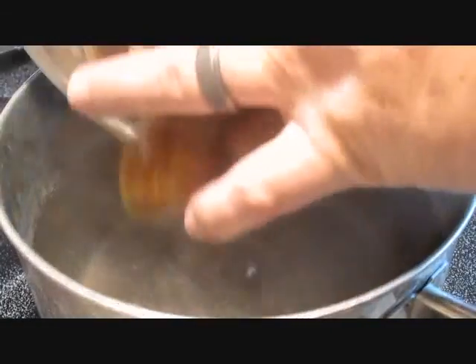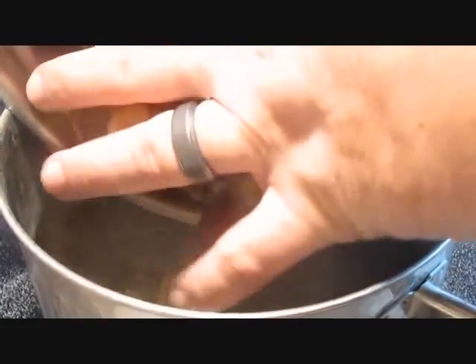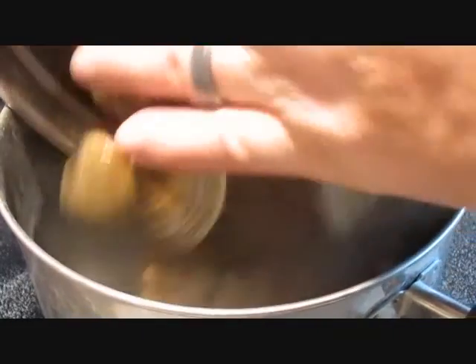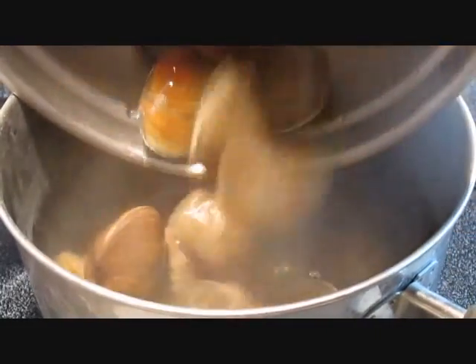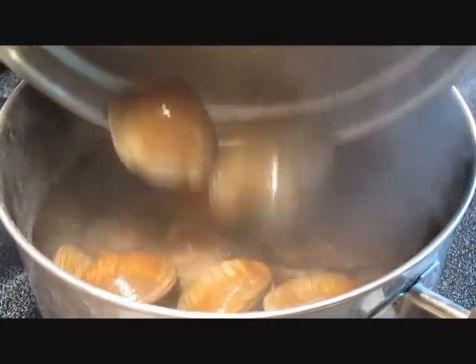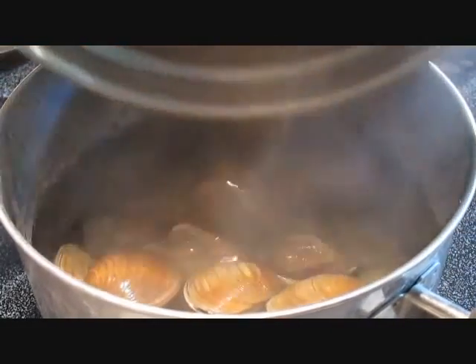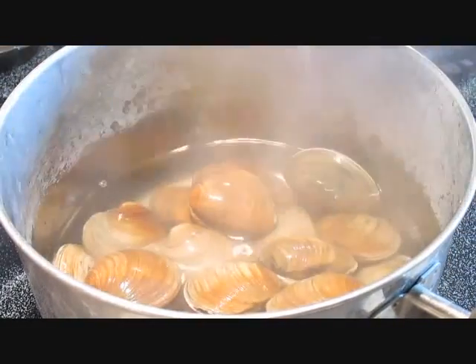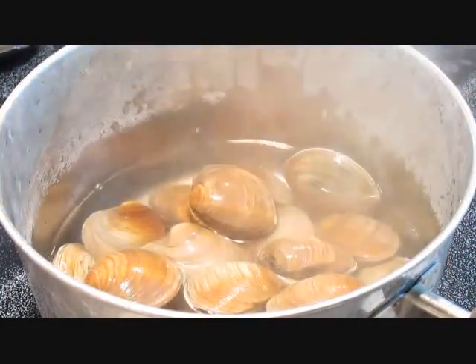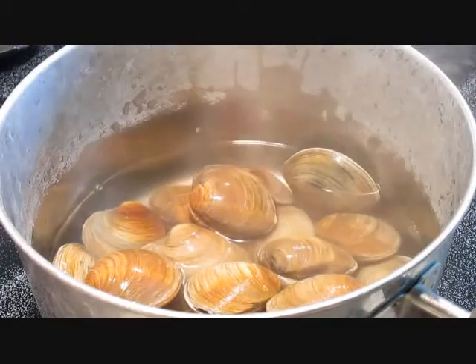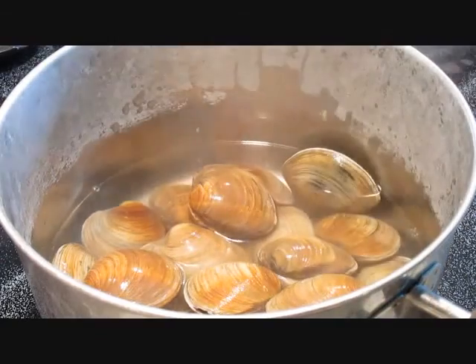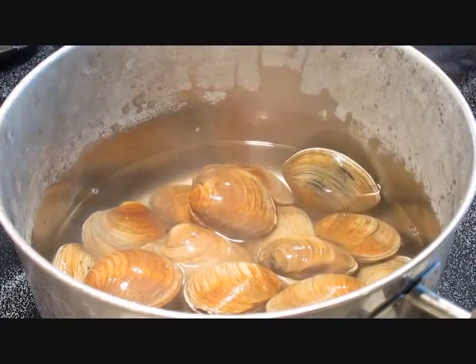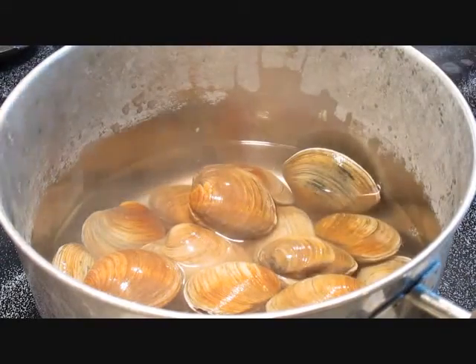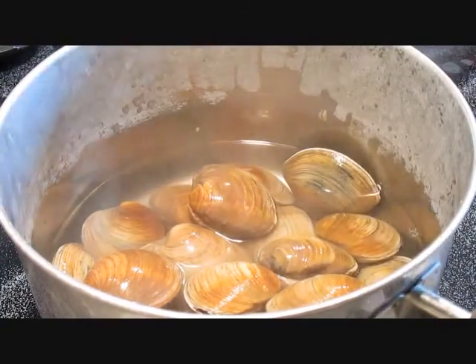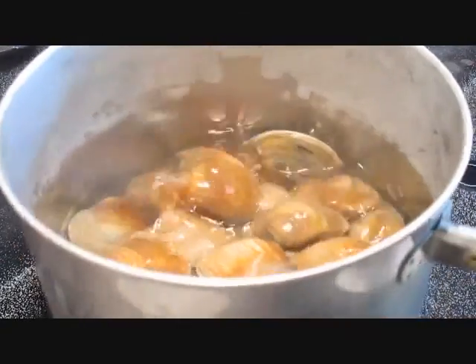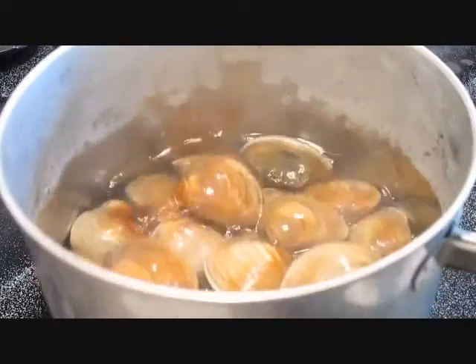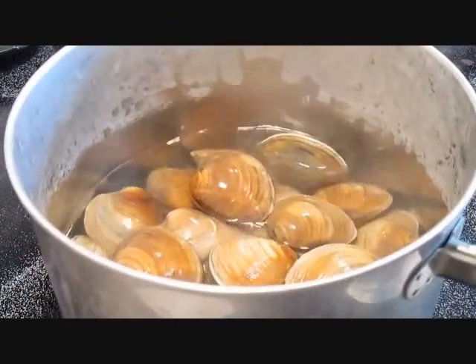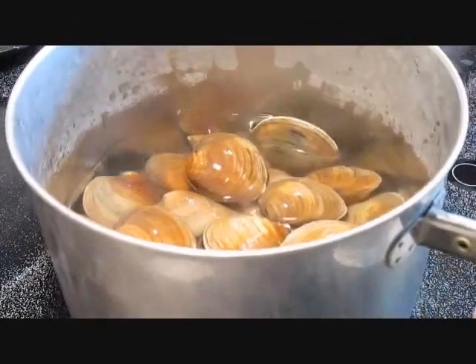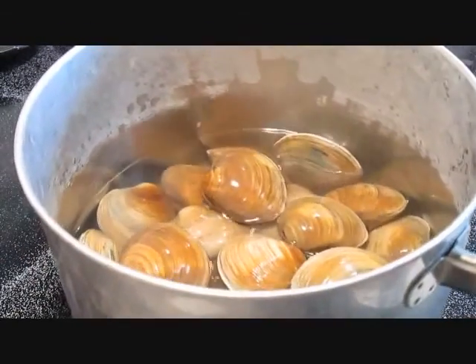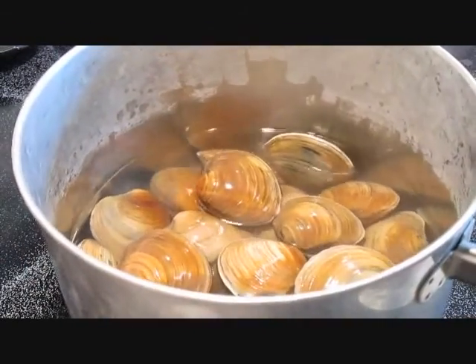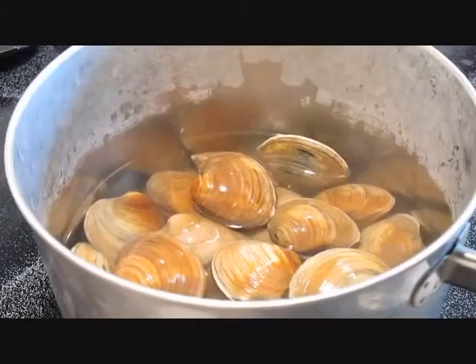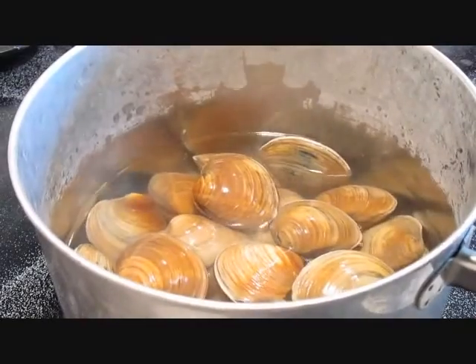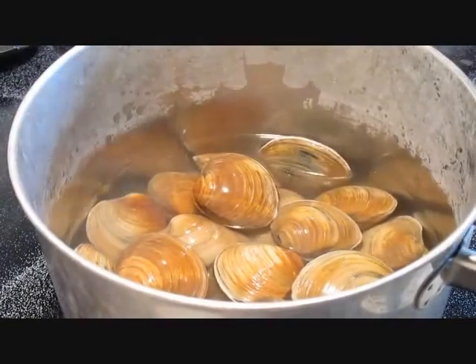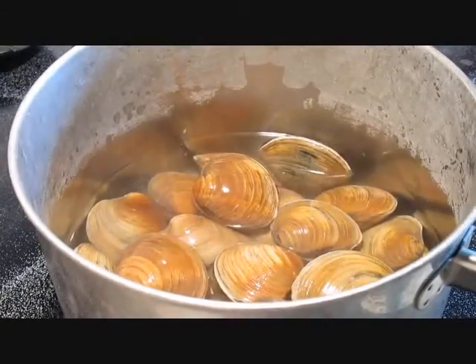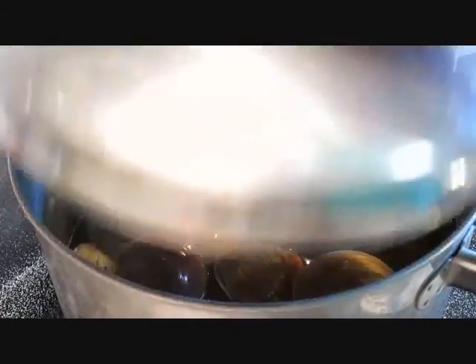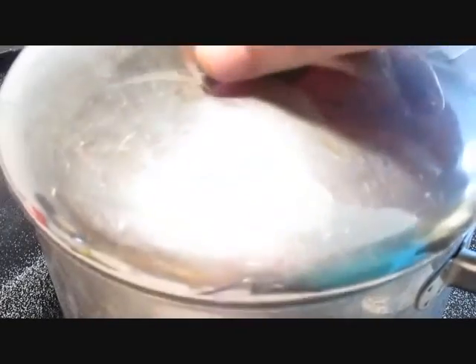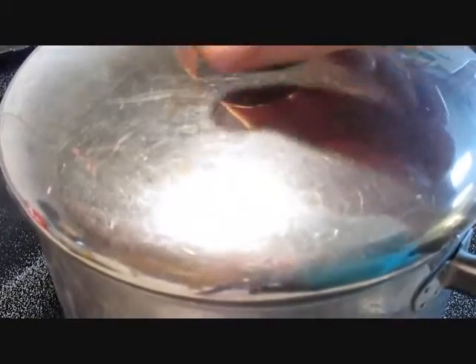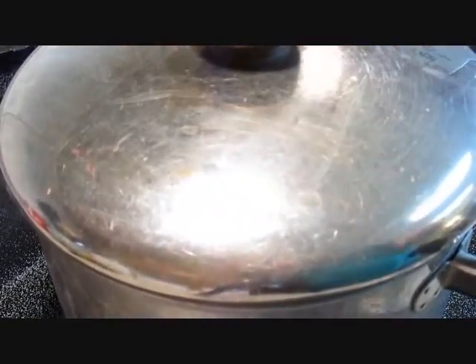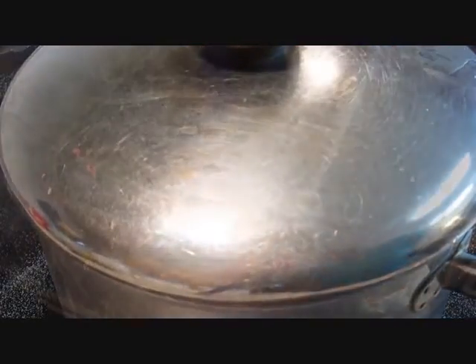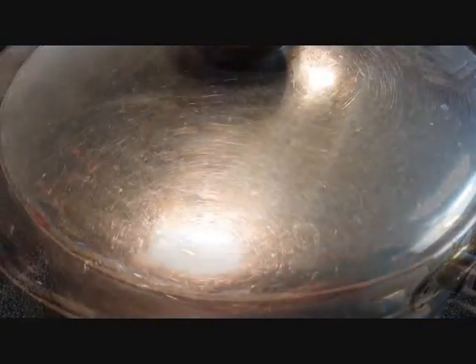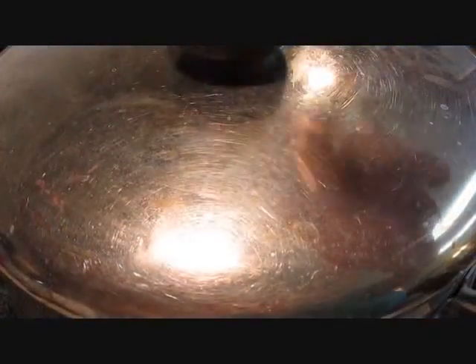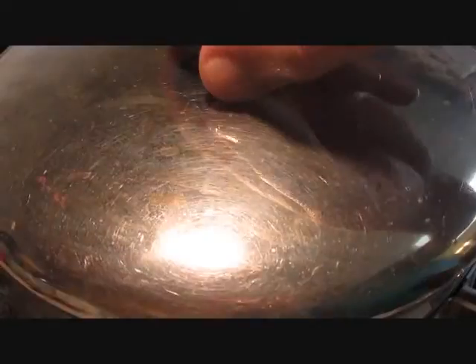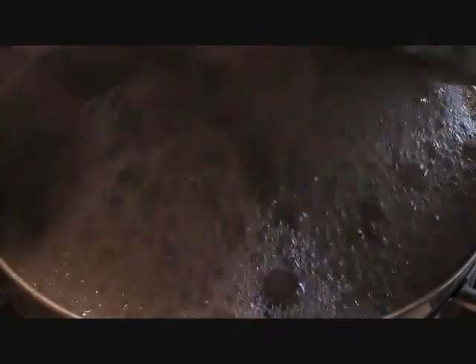Then we can add them to a rolling boil. I've got about an inch of water in here — that's all you need to get the steam on and cook these clams. We'll just put a lid on it and wait three to four minutes, which is all it's going to take to get these things to start popping open on their own.